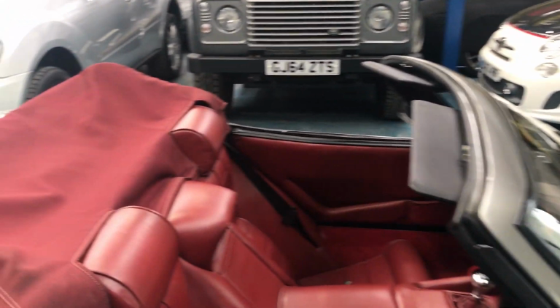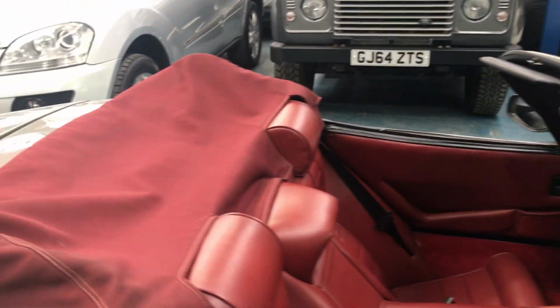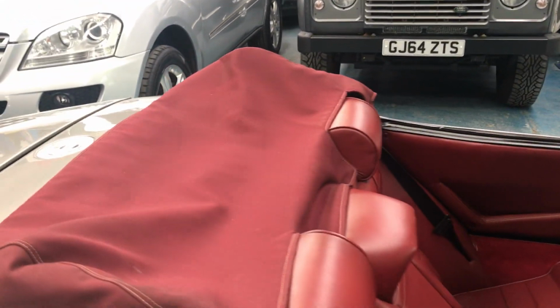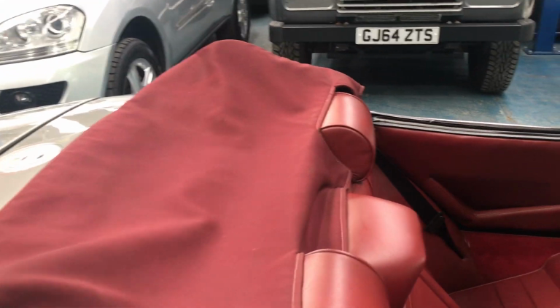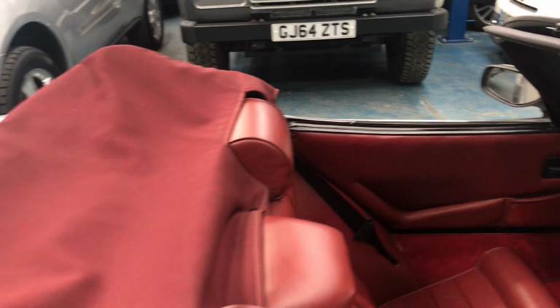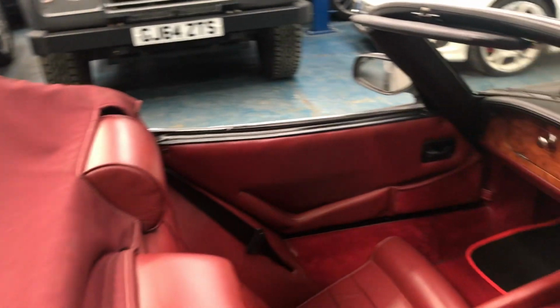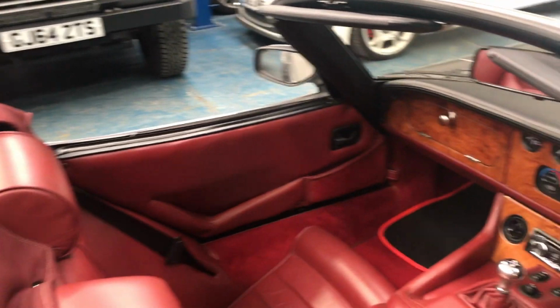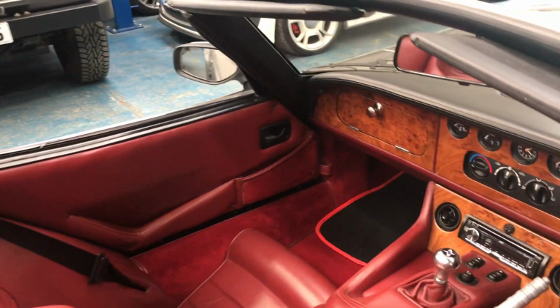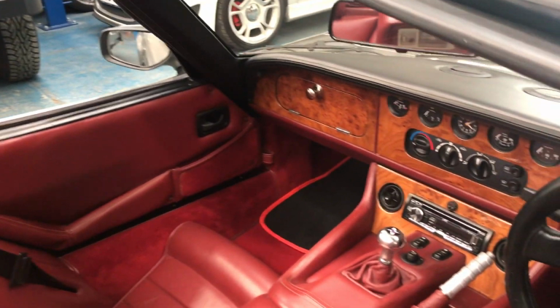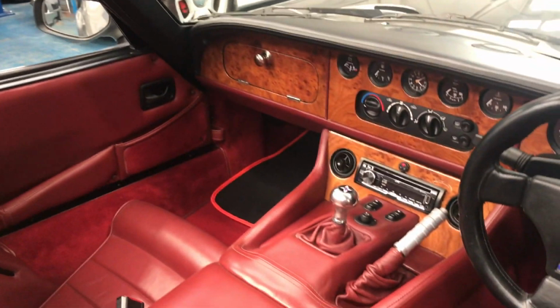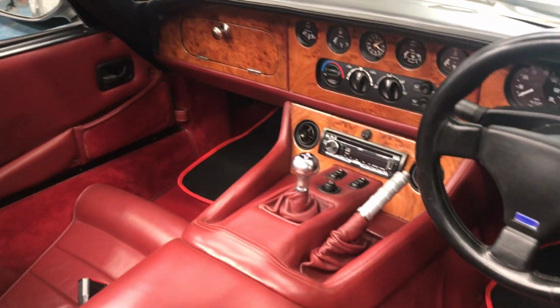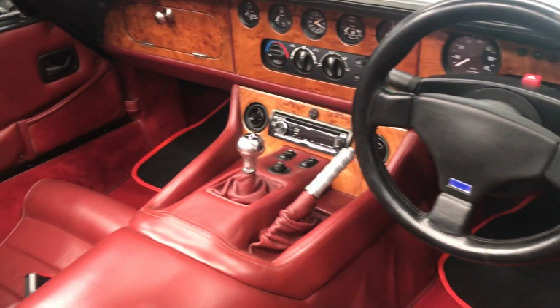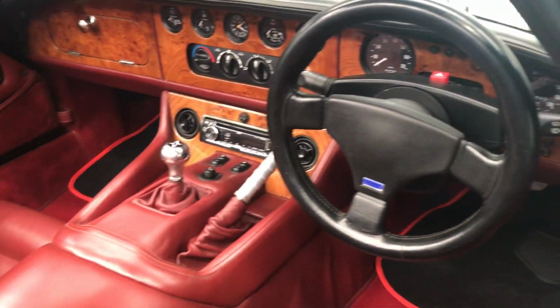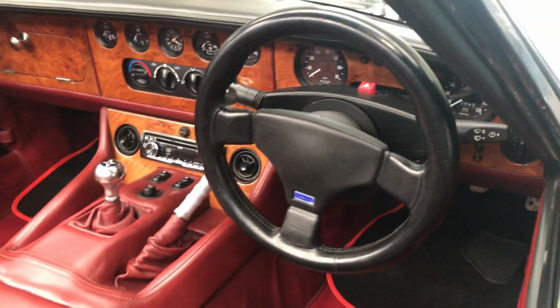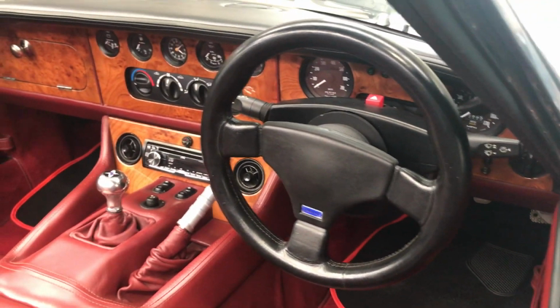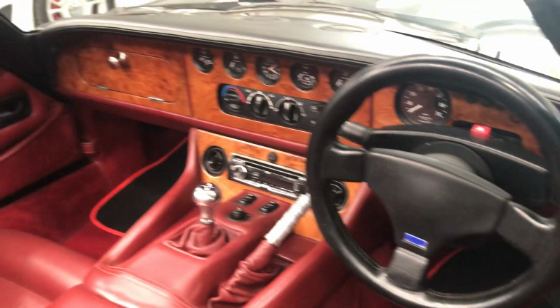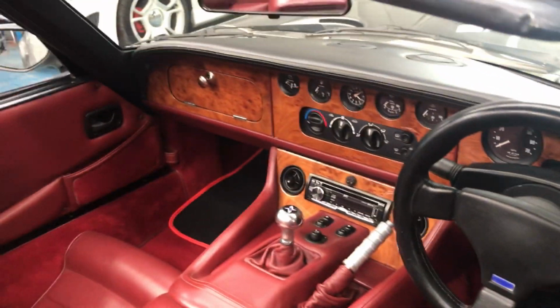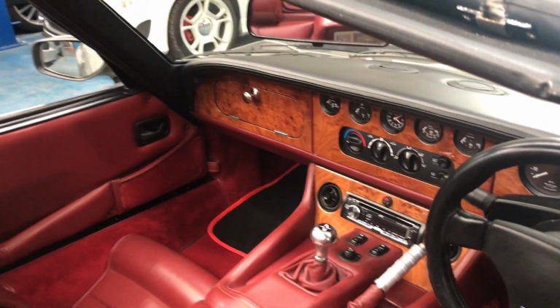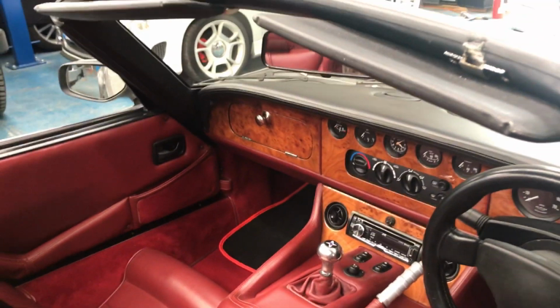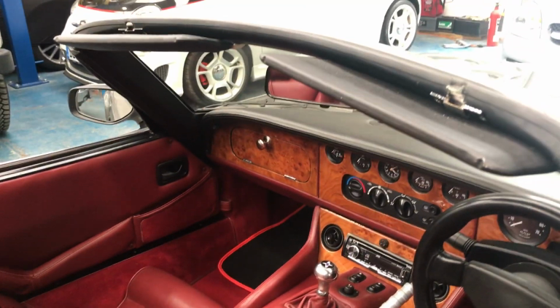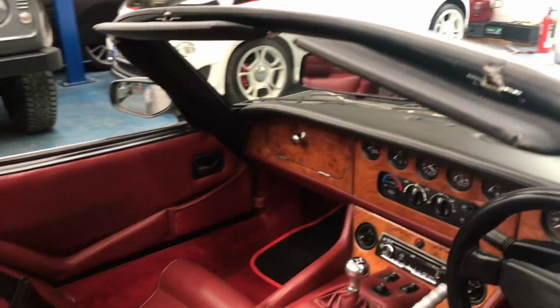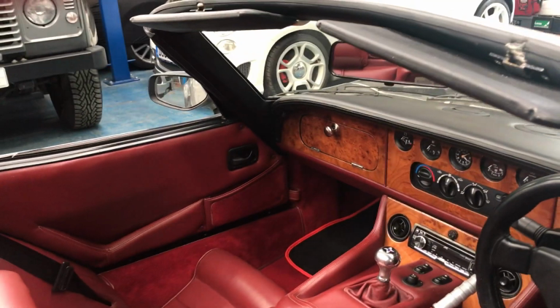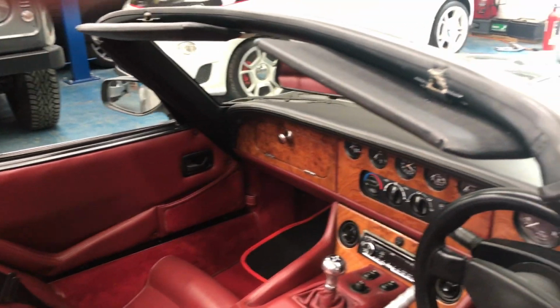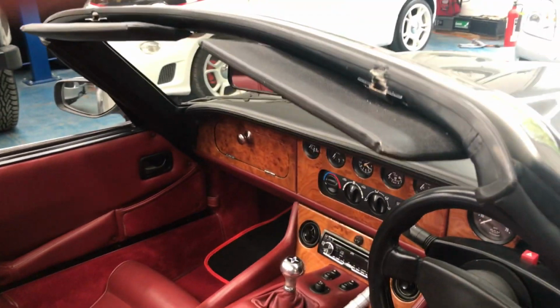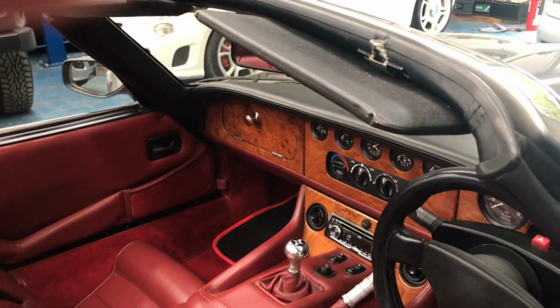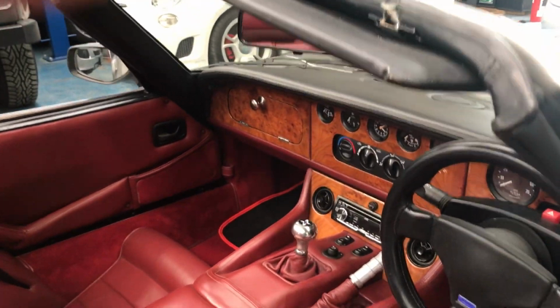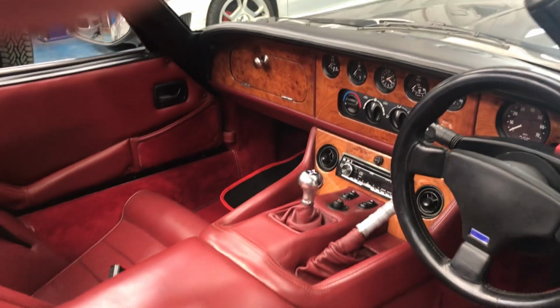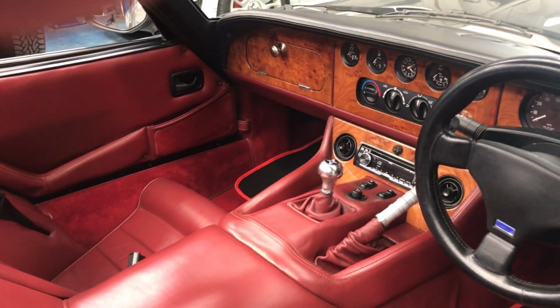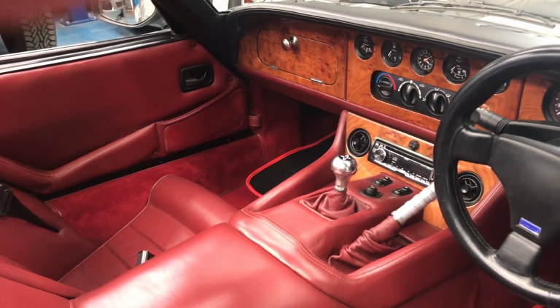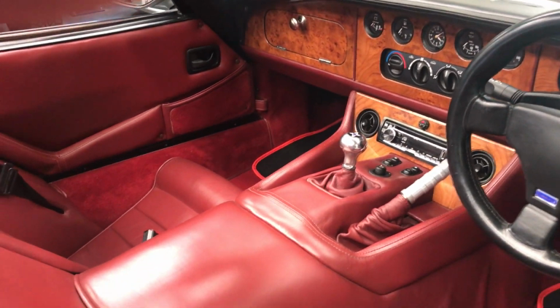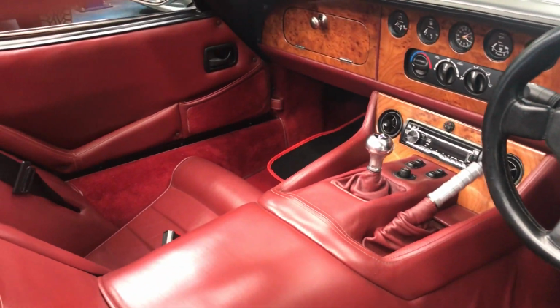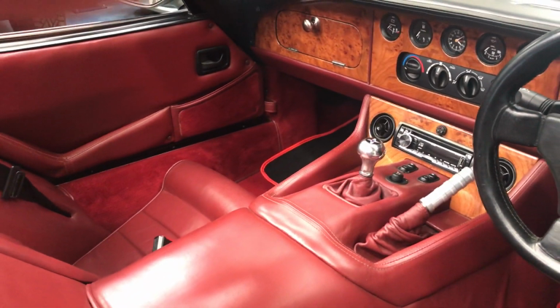Show you the interior of the vehicle now. Very, very rare car indeed. Step inside — just demobilise it first.